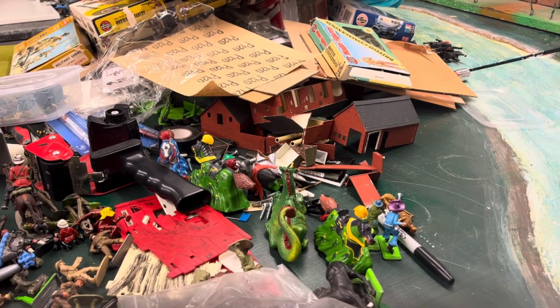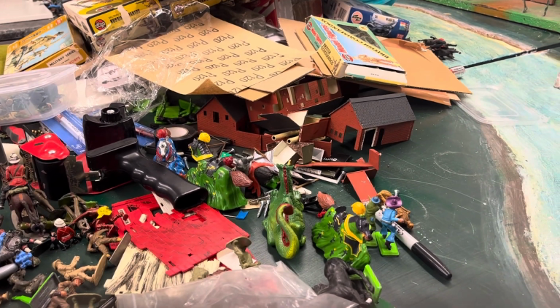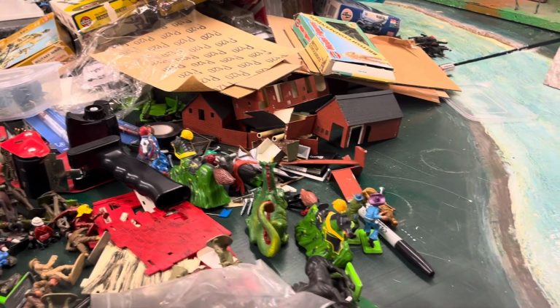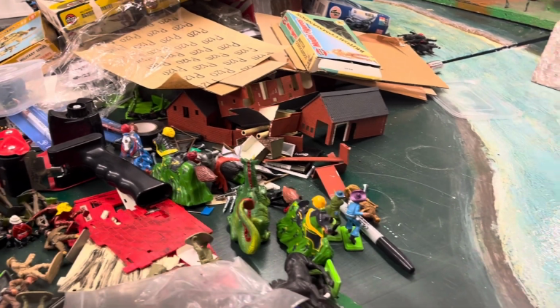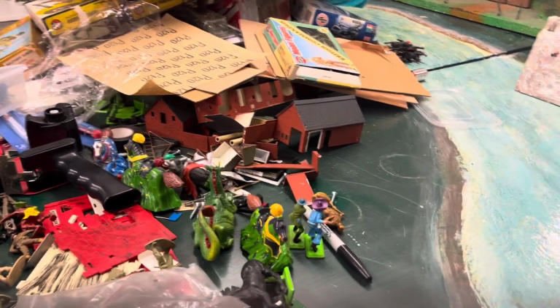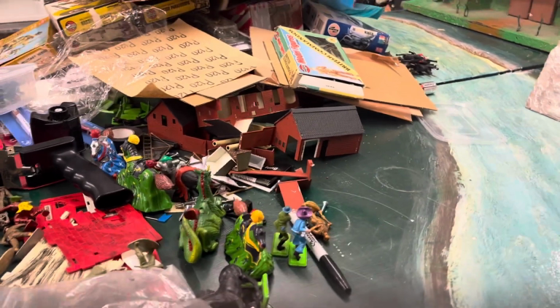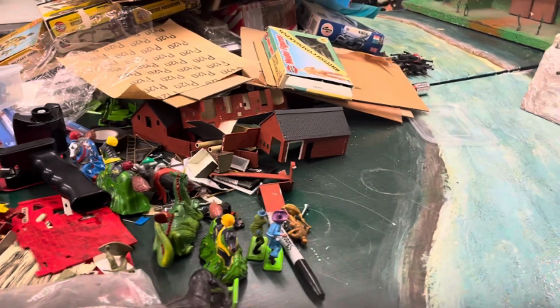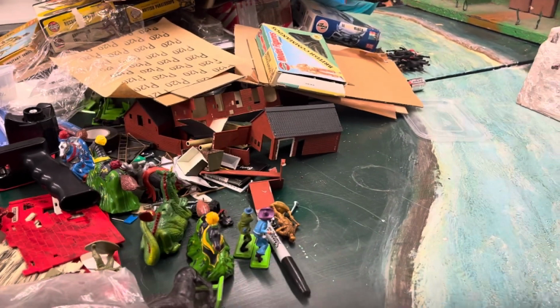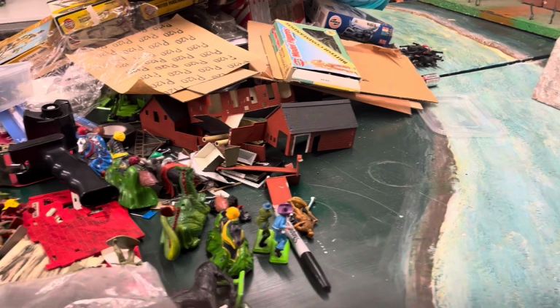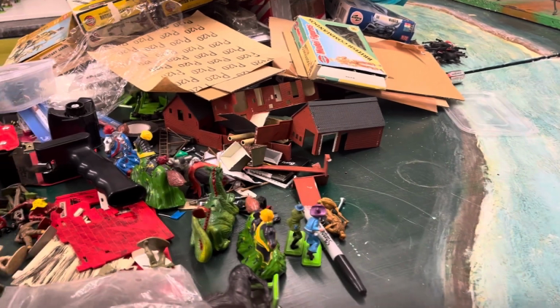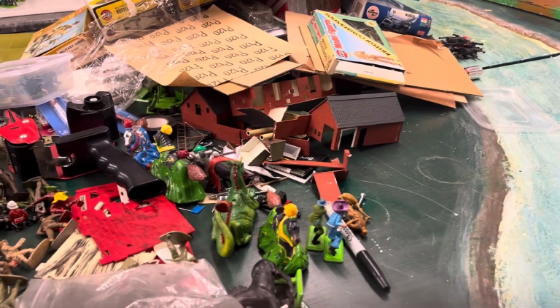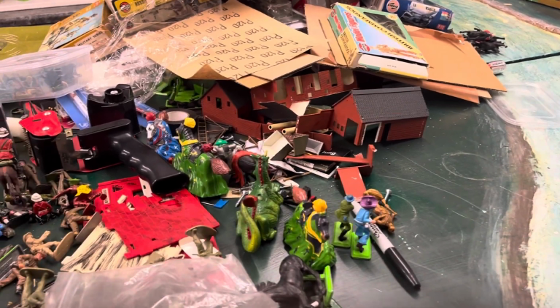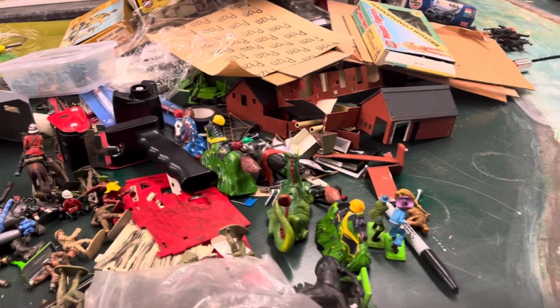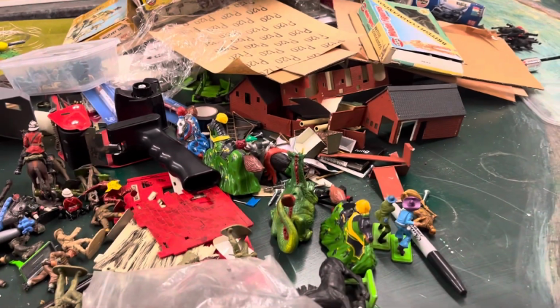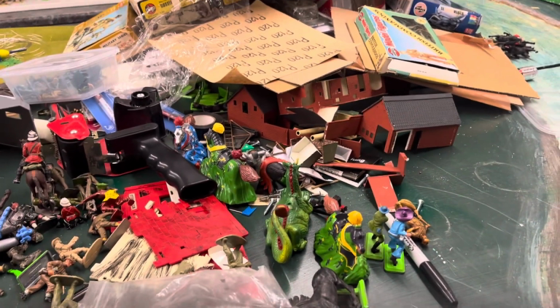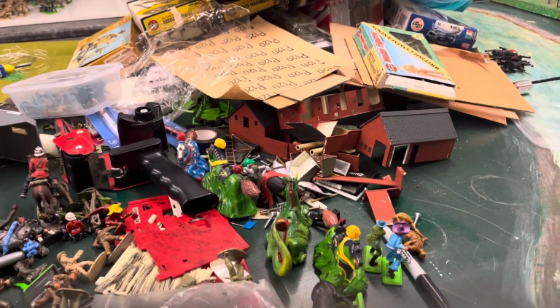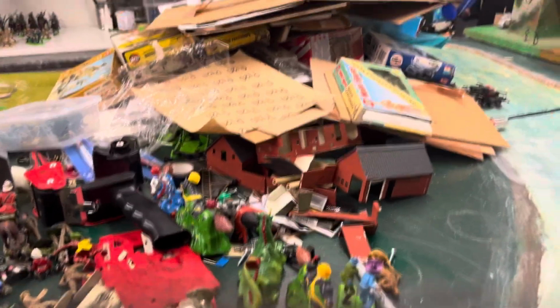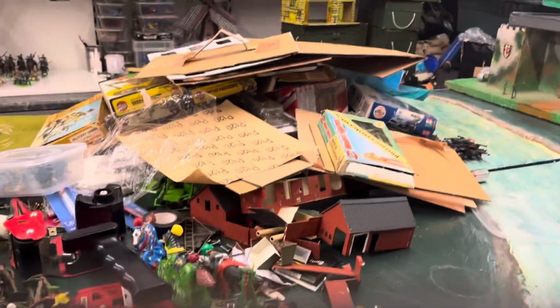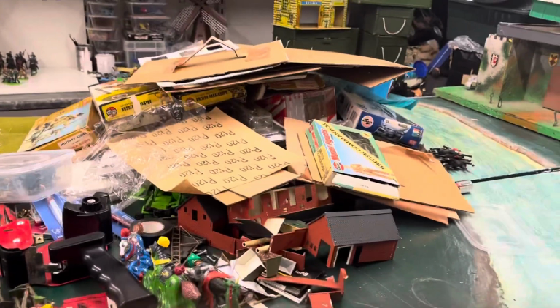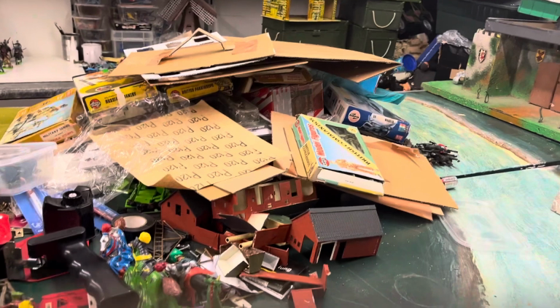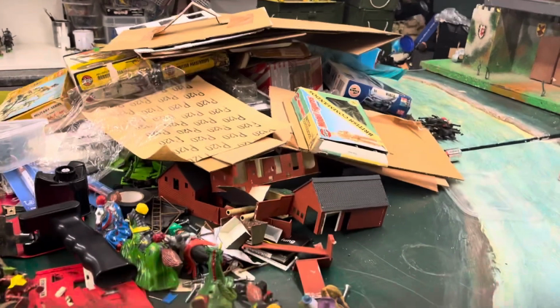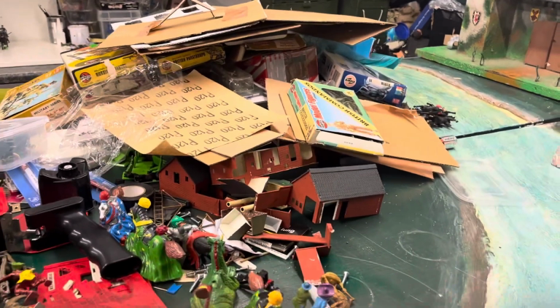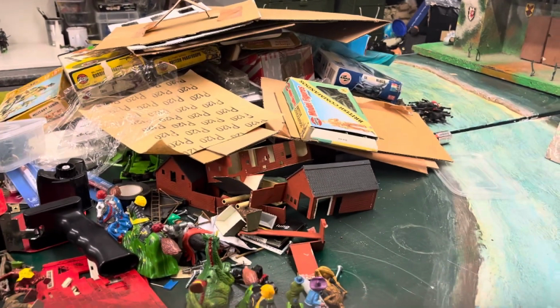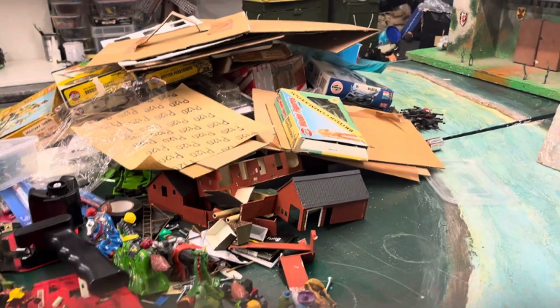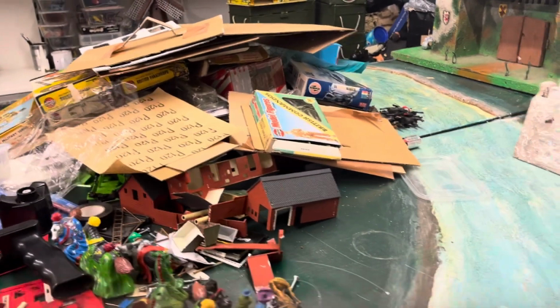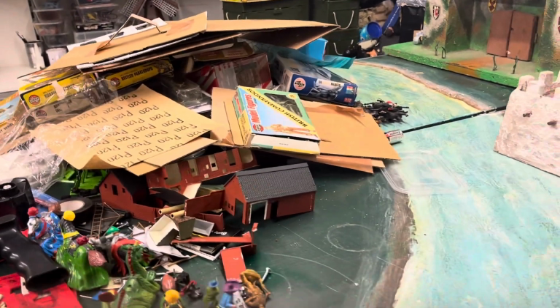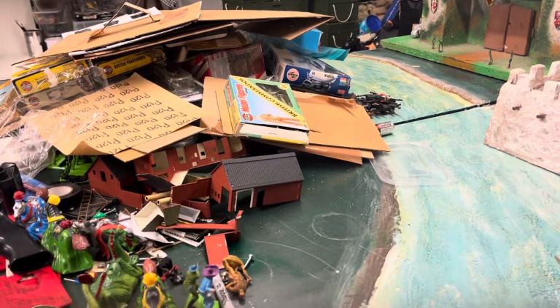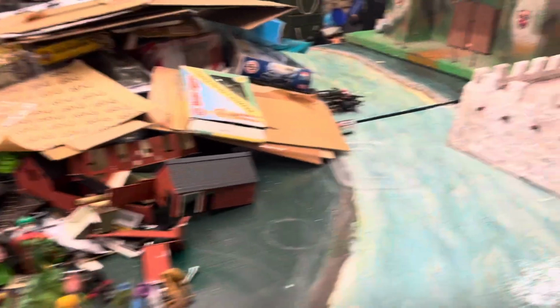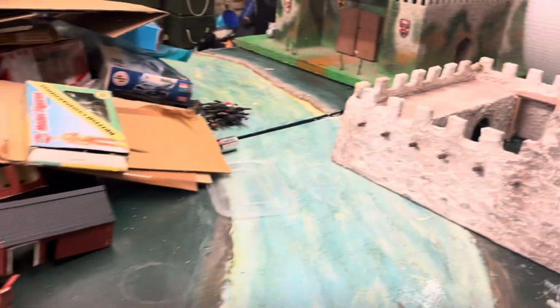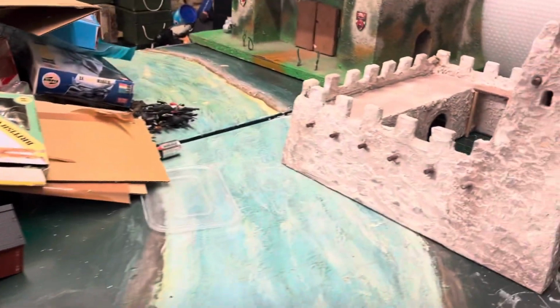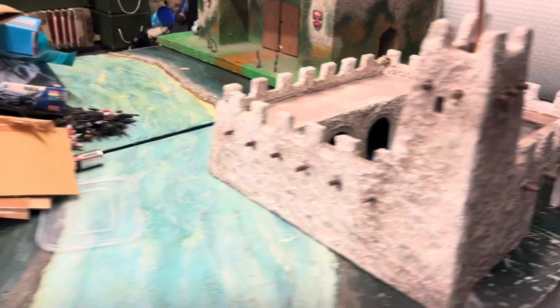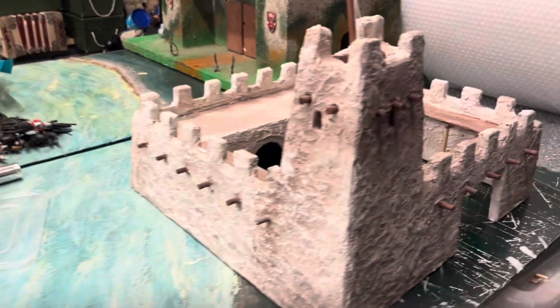Right then folks, I've just done a video on the Airfix Commandos showing my childhood Airfix Commandos done by my dad when I was a kid, and now I thought I'd show you this project.